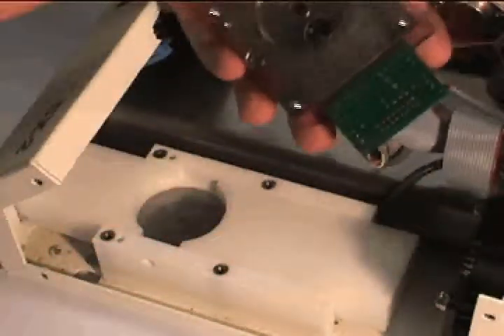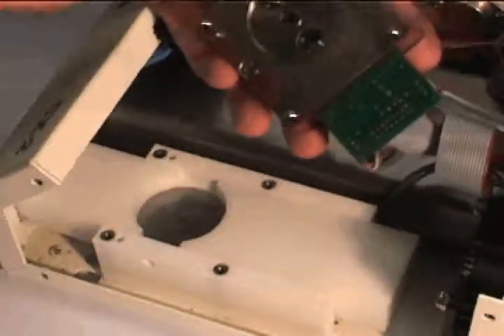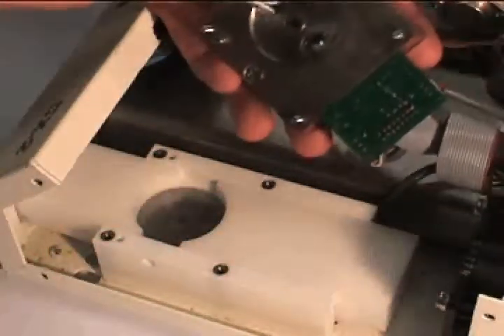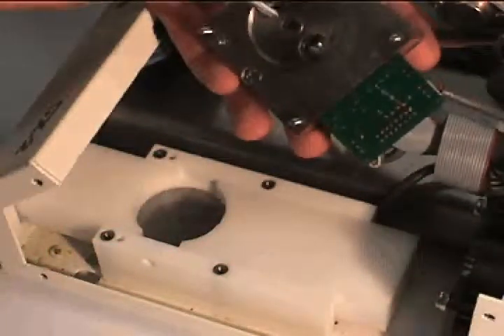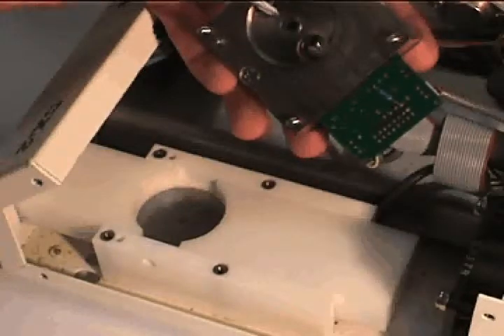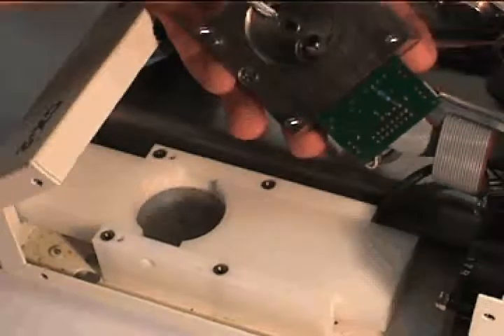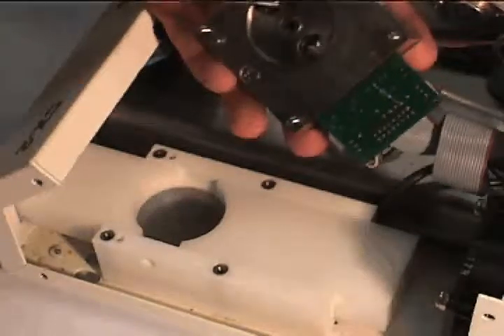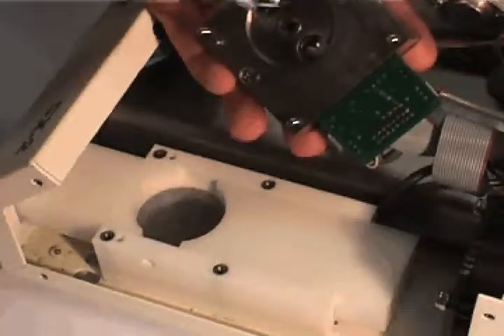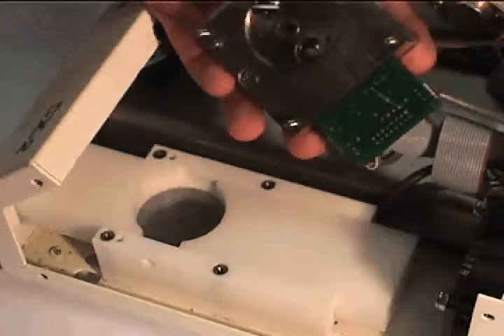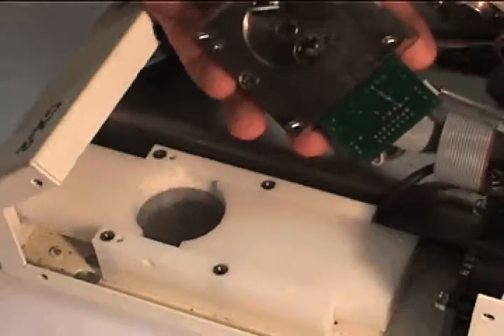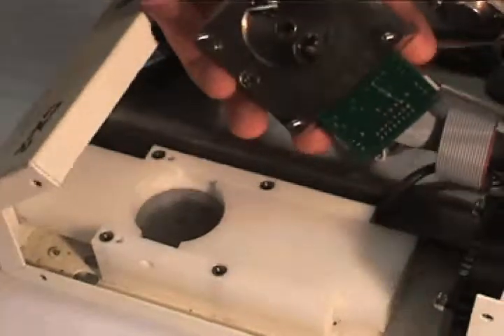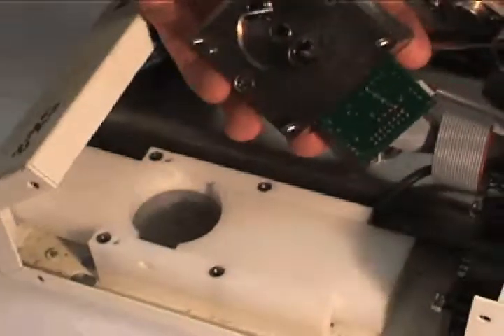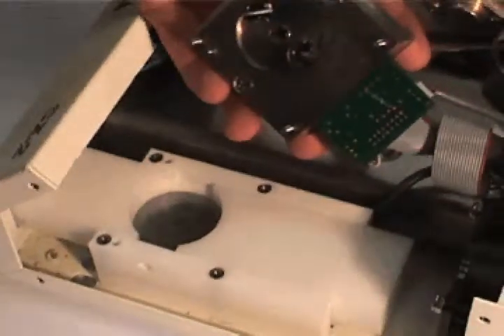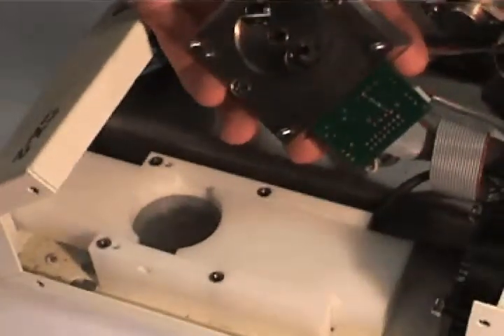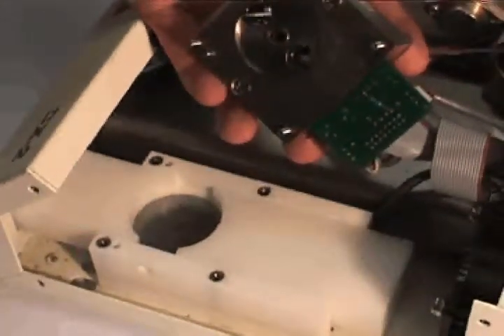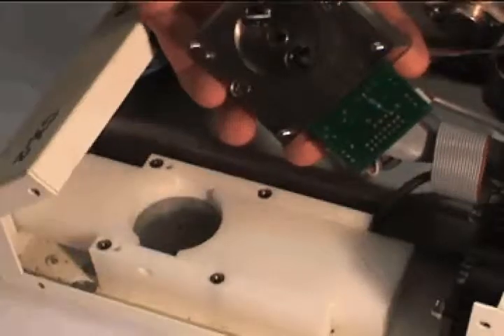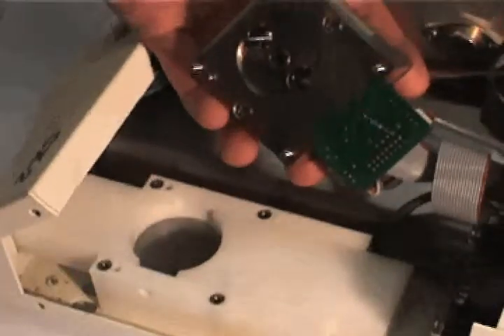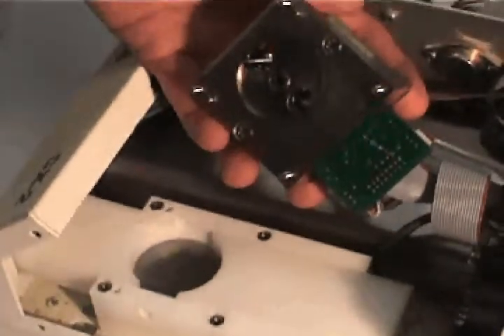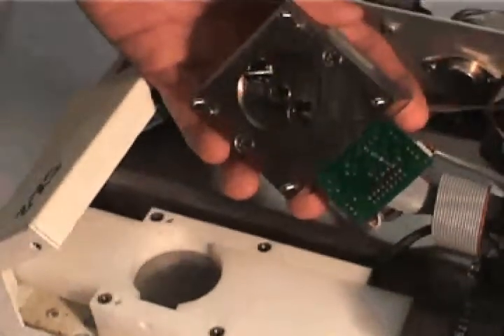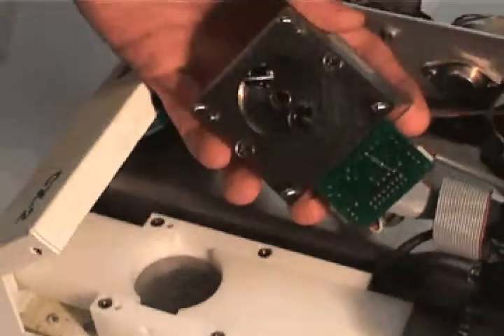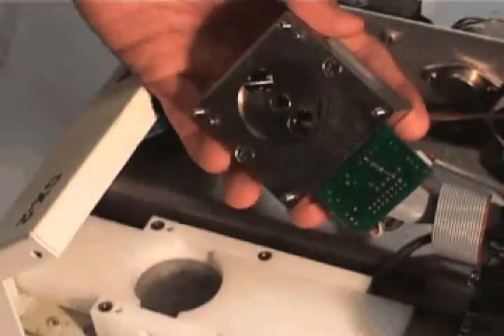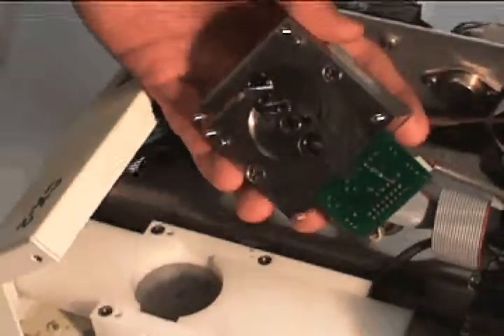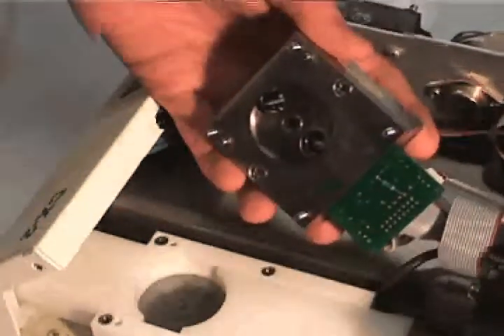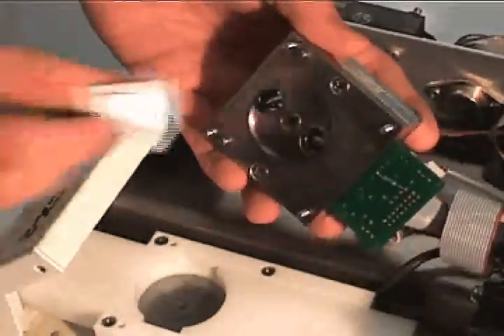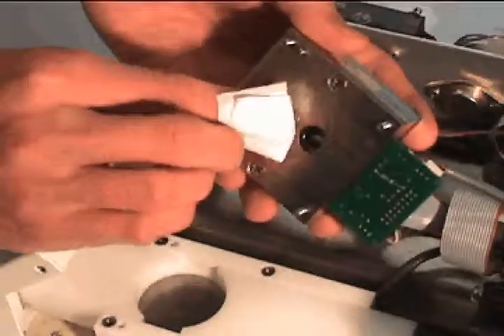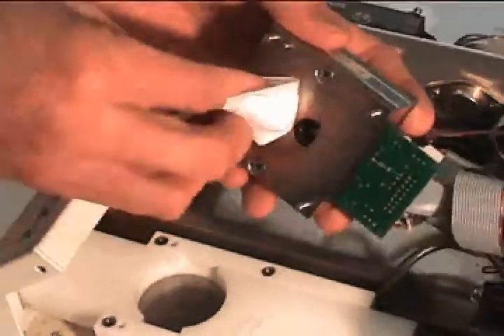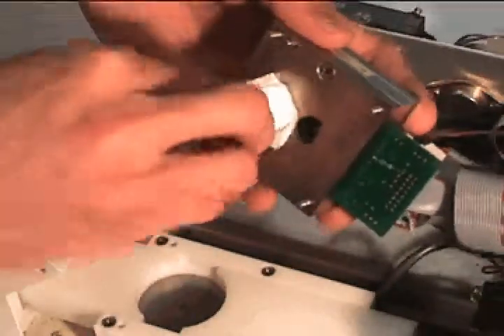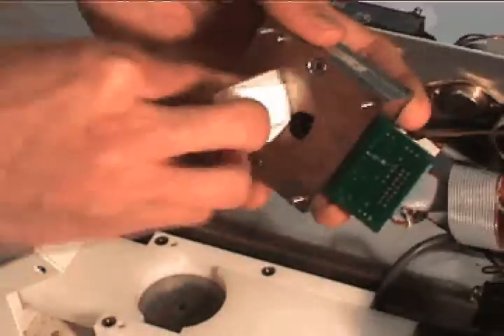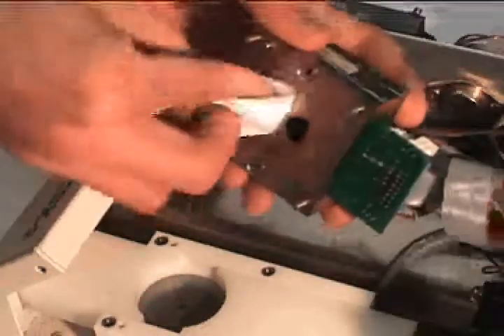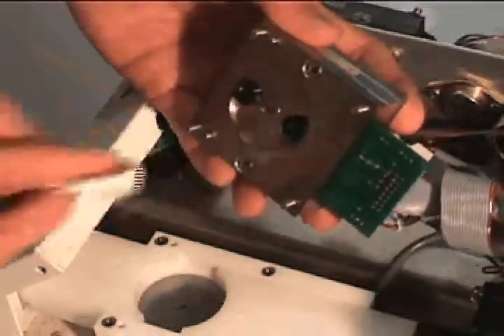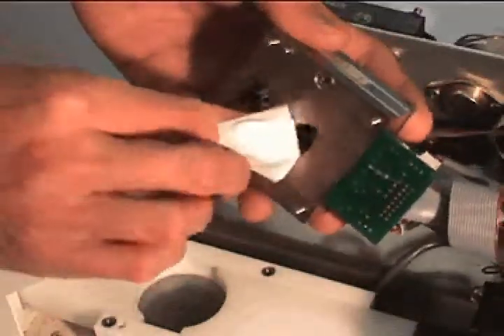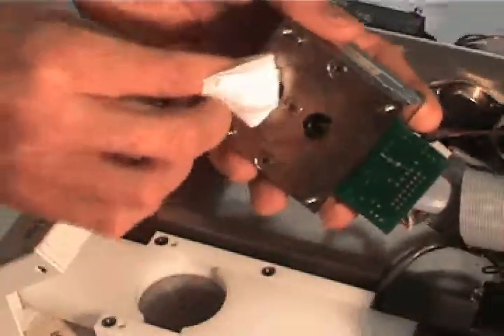The next area you will need to clean is the infrared sensor on the underside. The infrared sensor is the black lens surrounded by the chrome ring. It is important to have this sensor lens cleaned from all dirt, smudges, and lint.